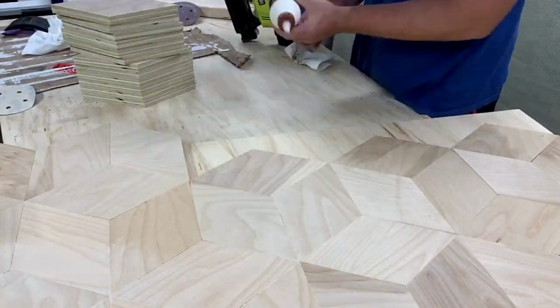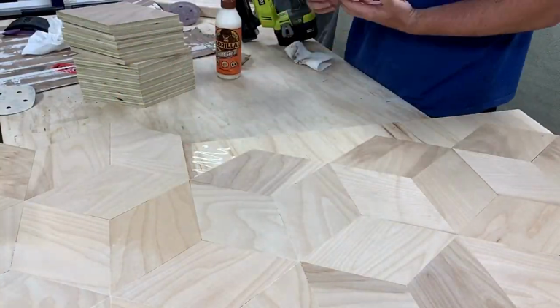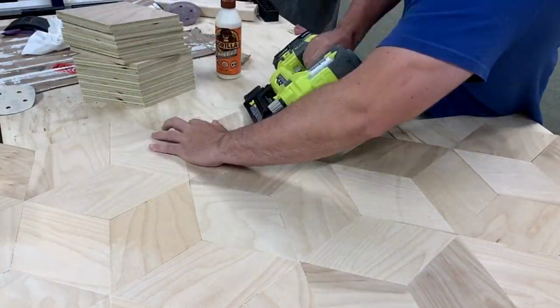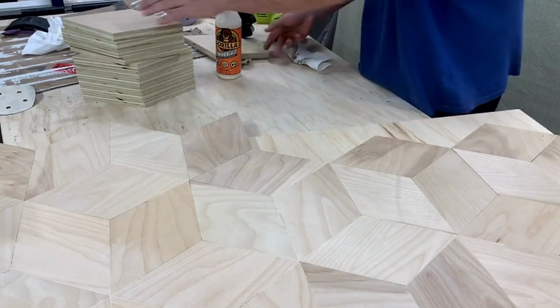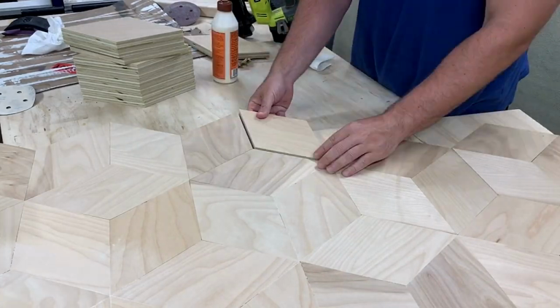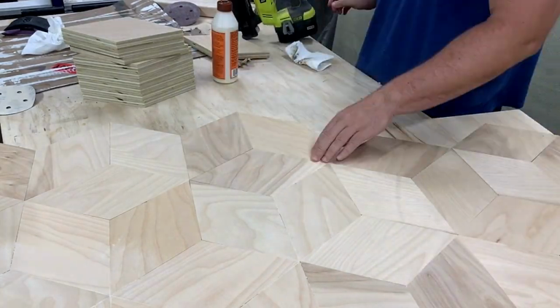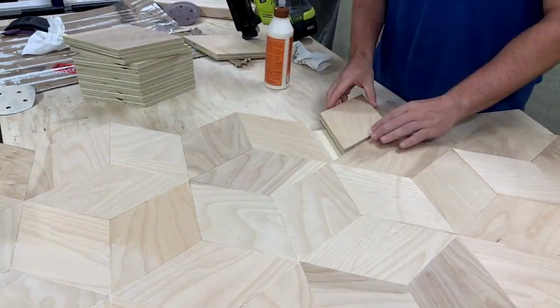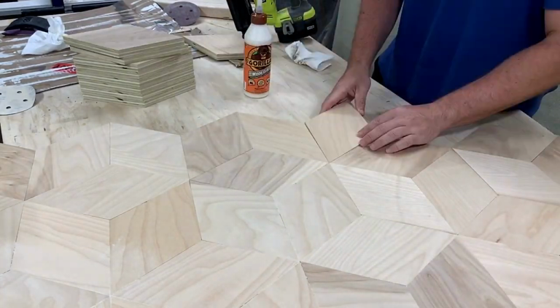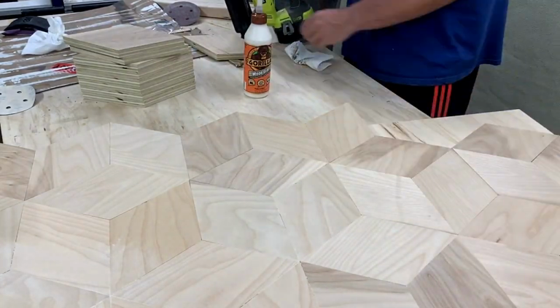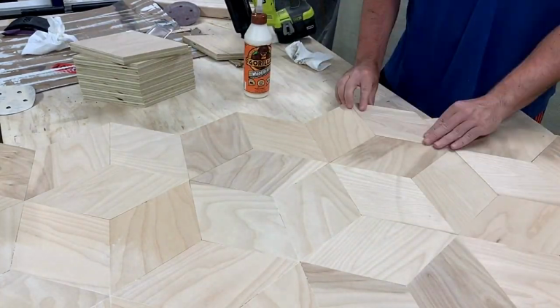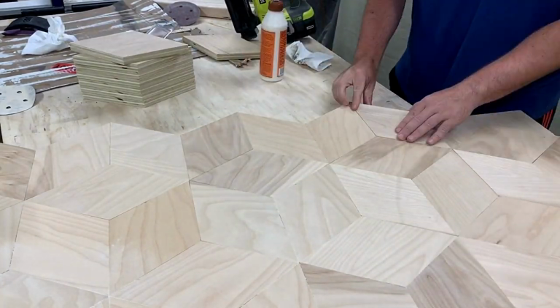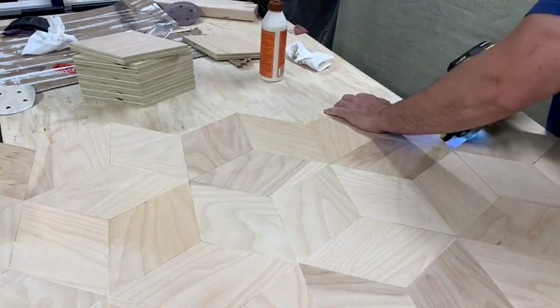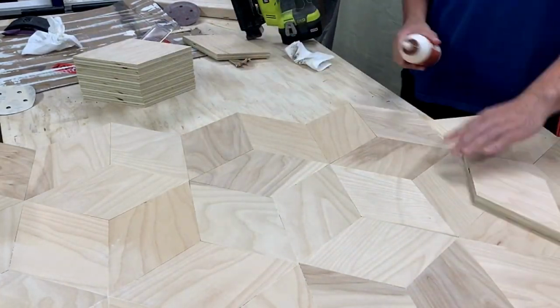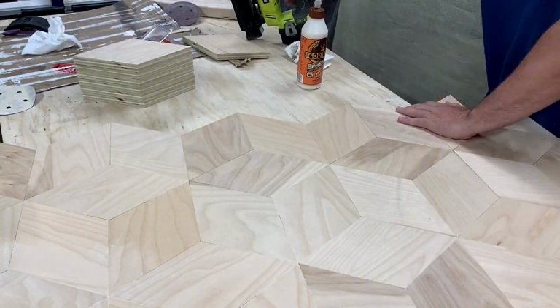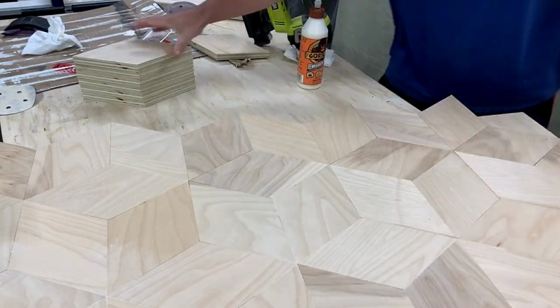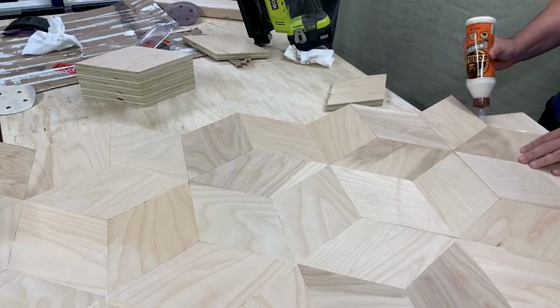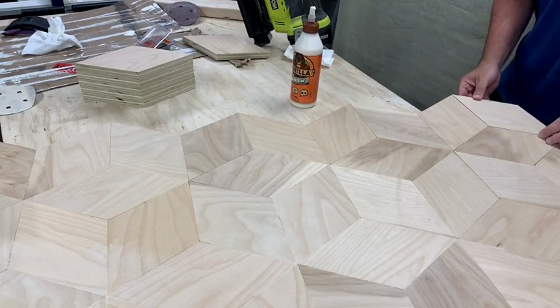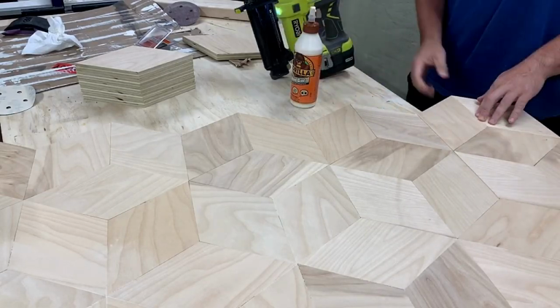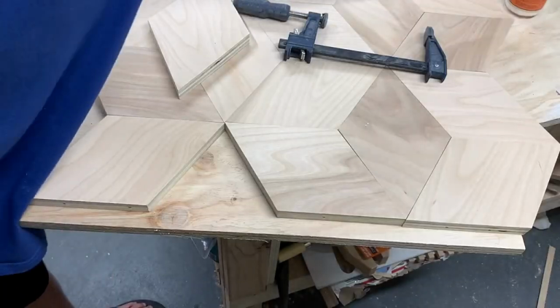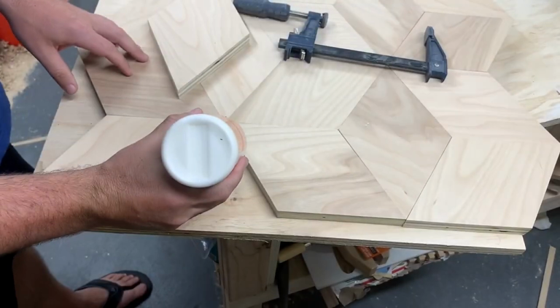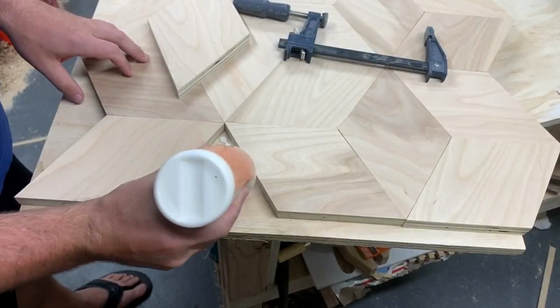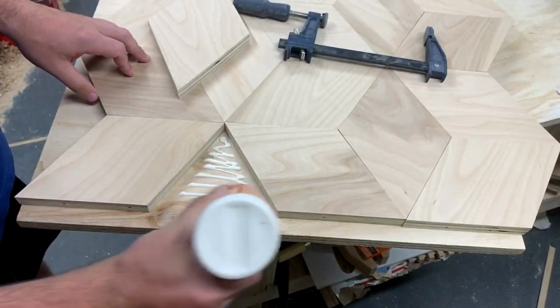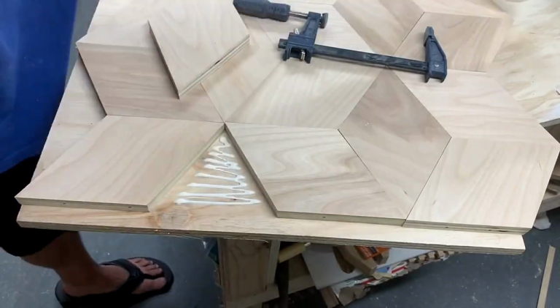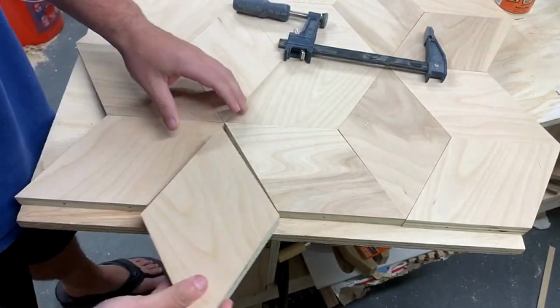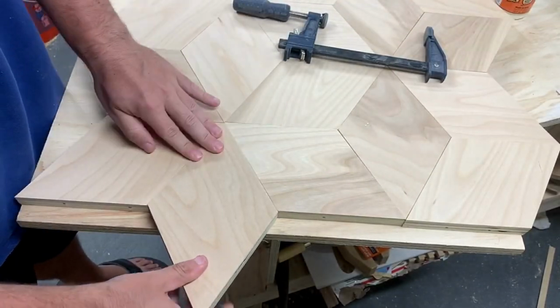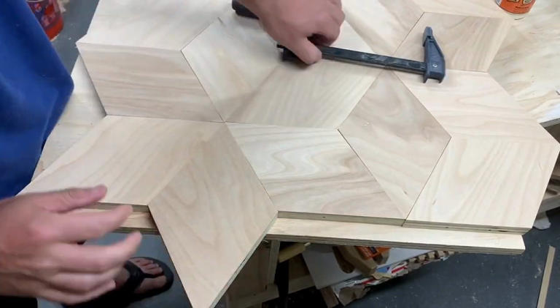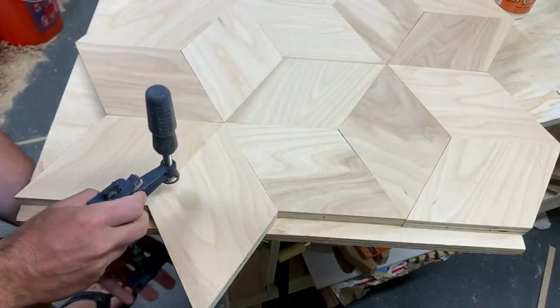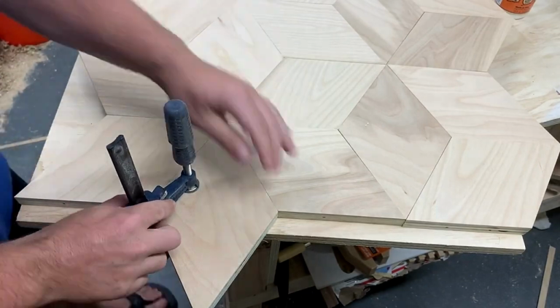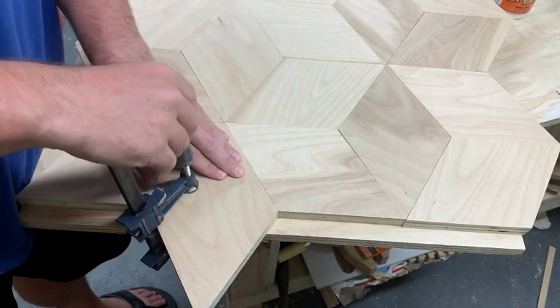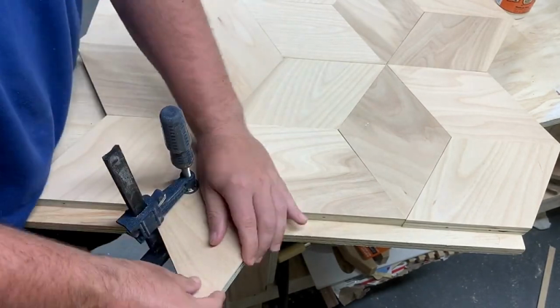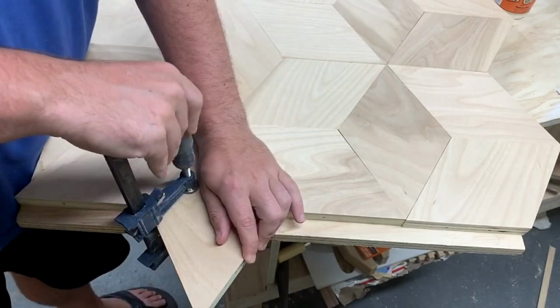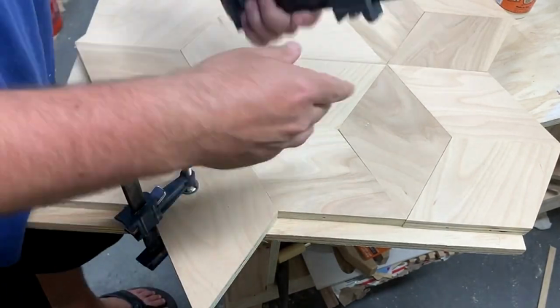For the last row I'm nailing as close to the inside of the table as possible since part of it will be trimmed off. The last odd pieces are clamped again so I can trim them off without hitting any nails.